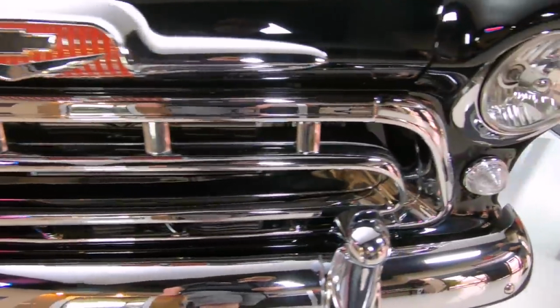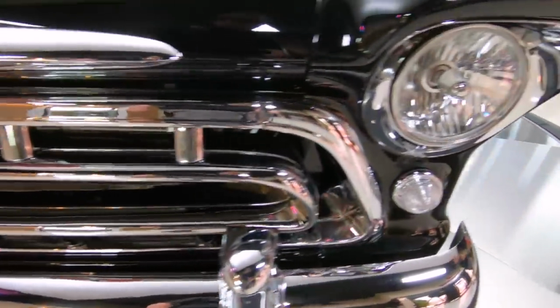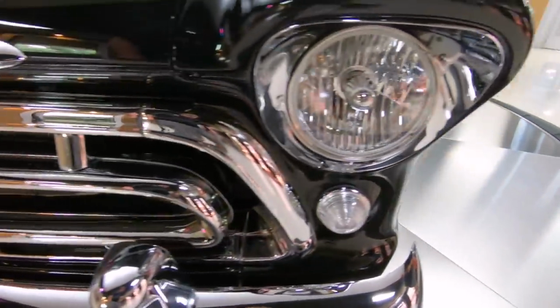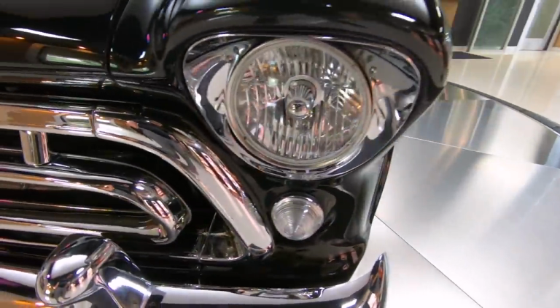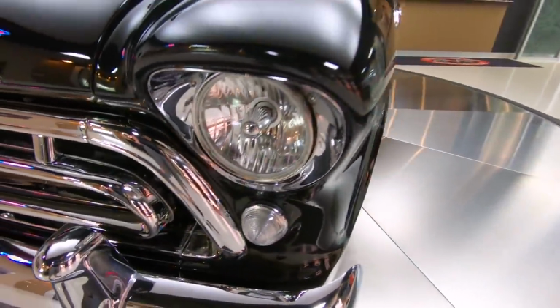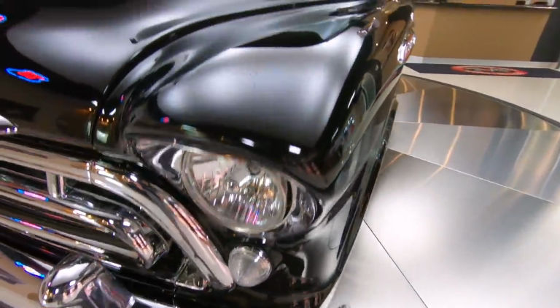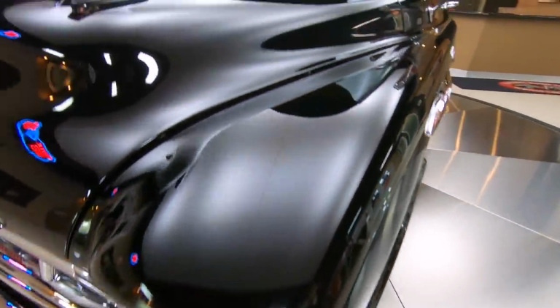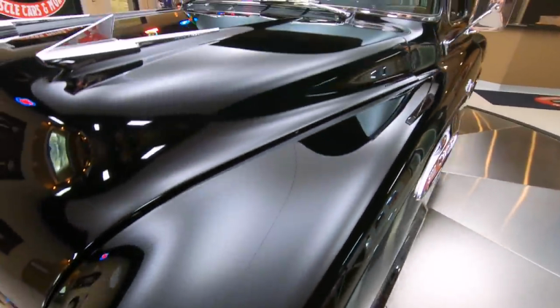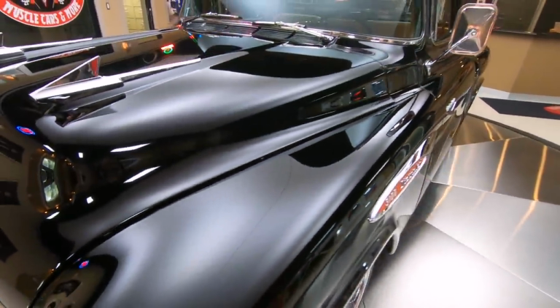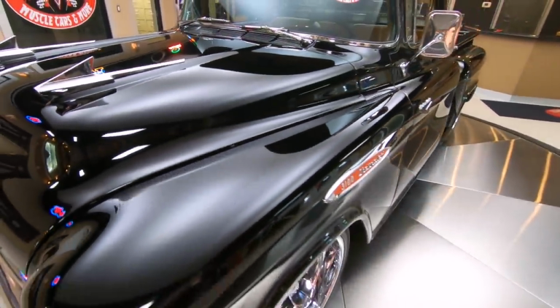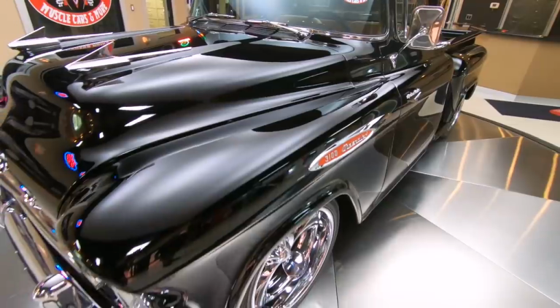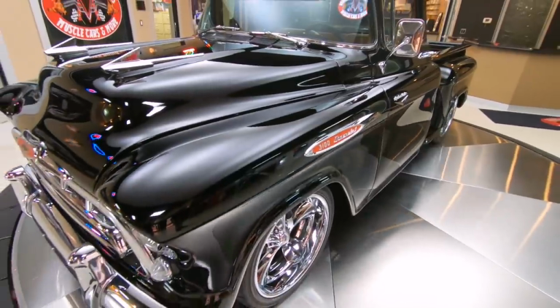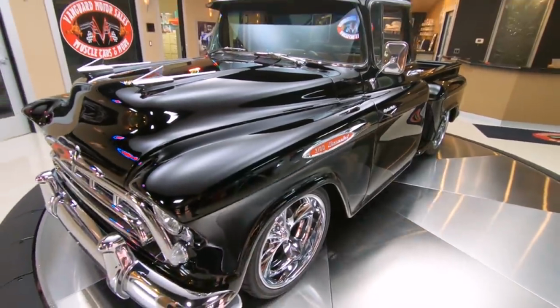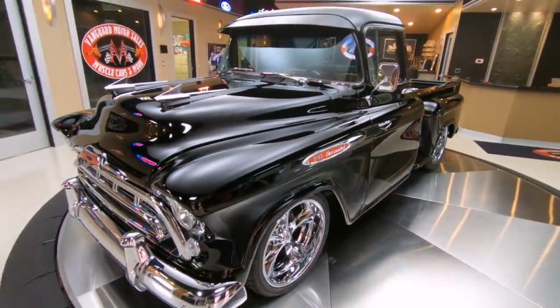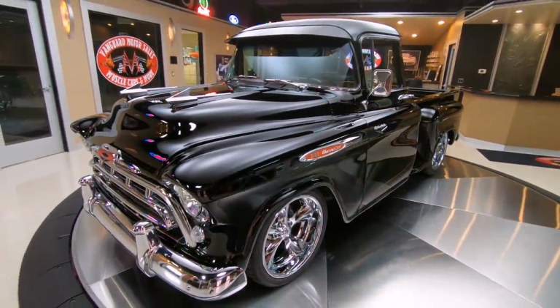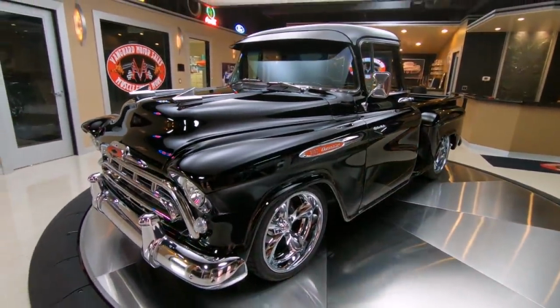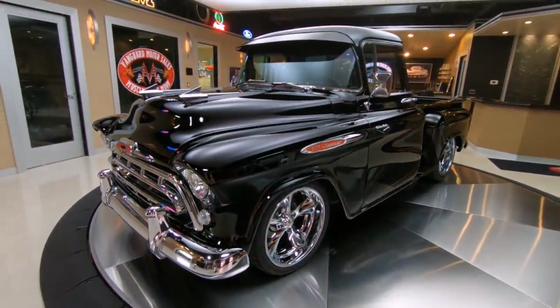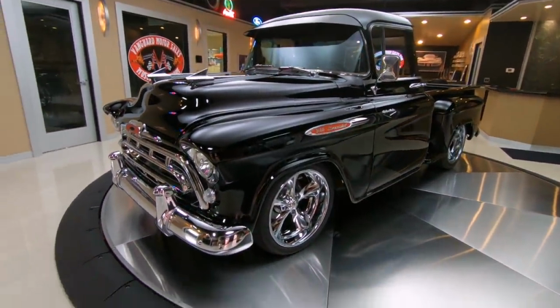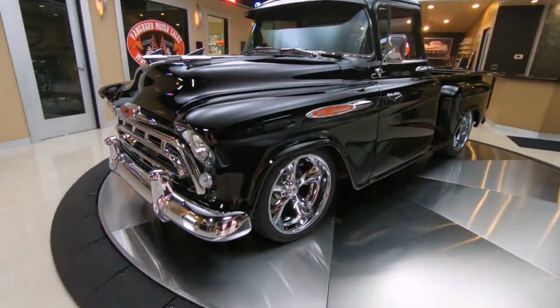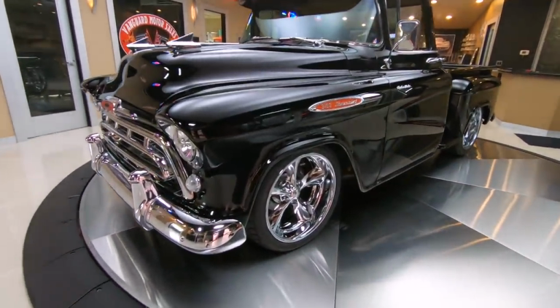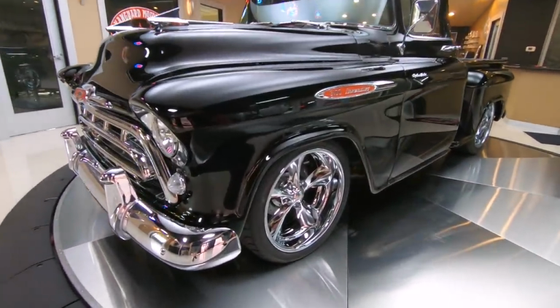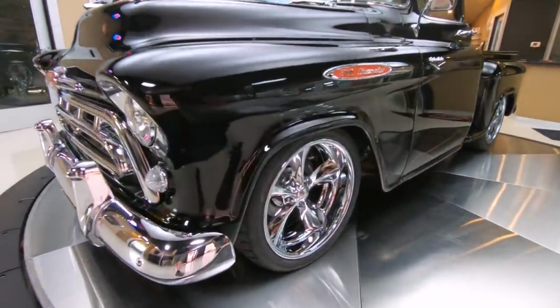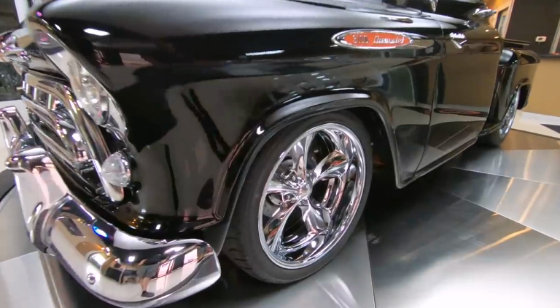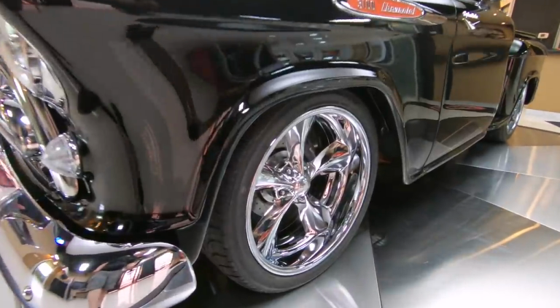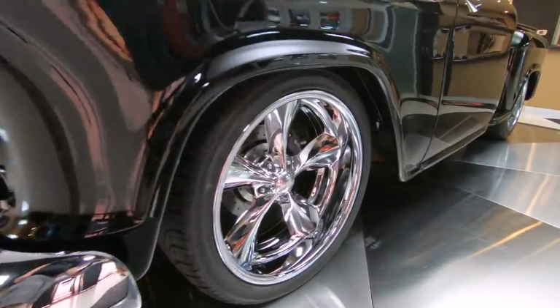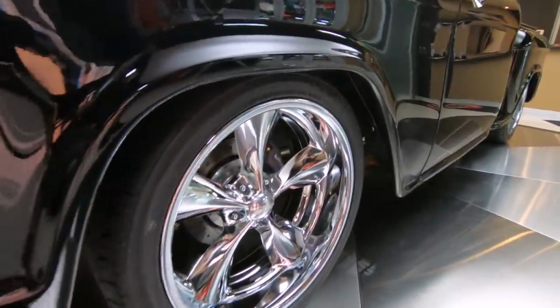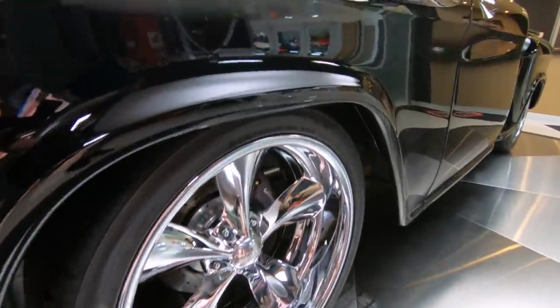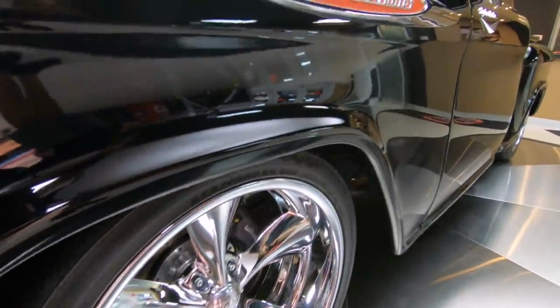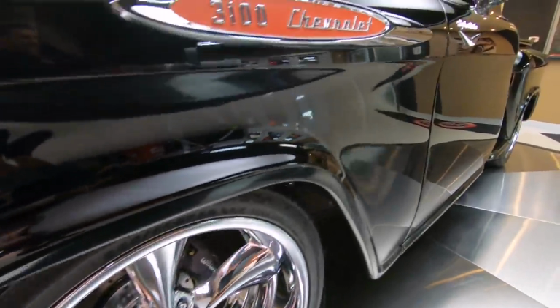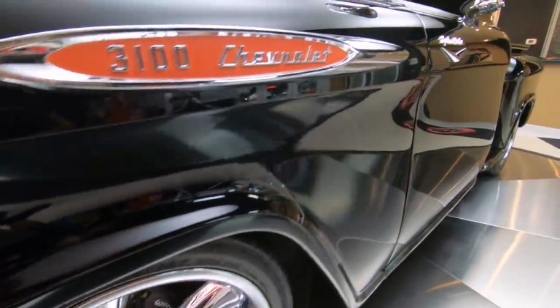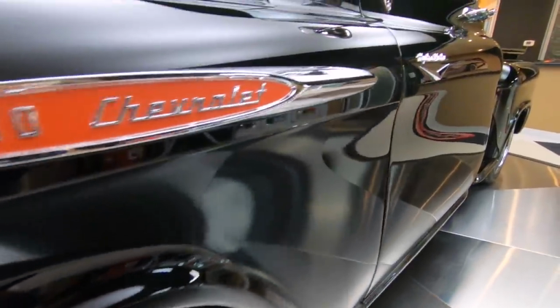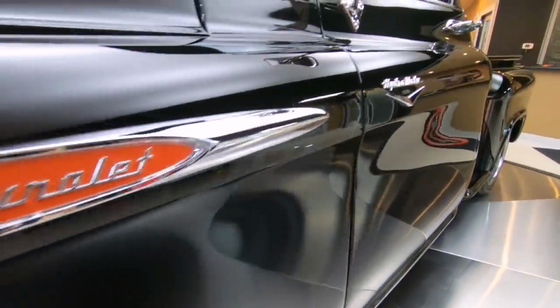Boyd Coddington rims. If you look down the side of this truck, boy does it look beautiful. Check out all the body lines, the margins — everything is absolutely gorgeous on it.